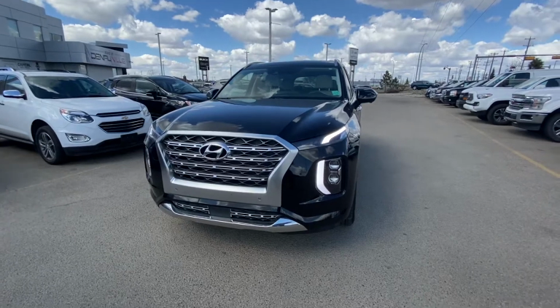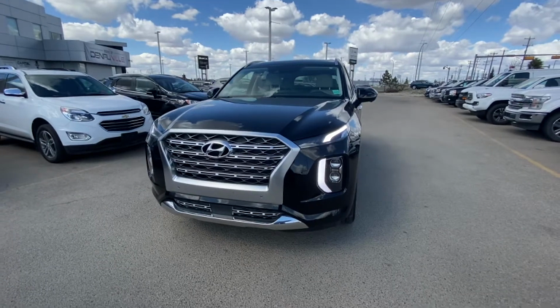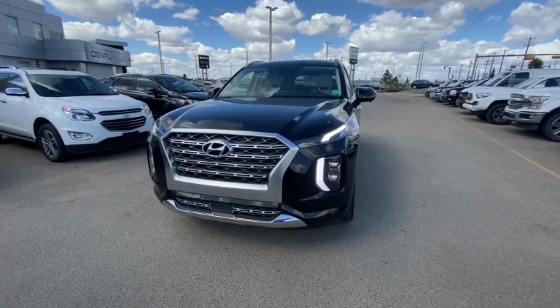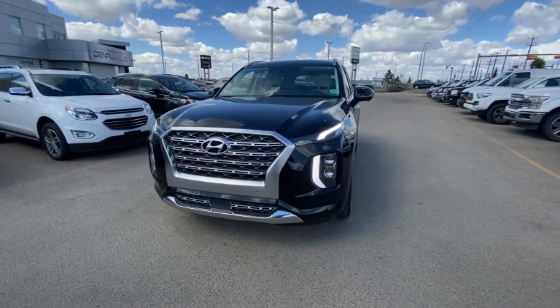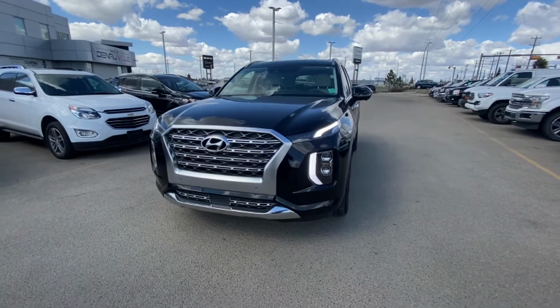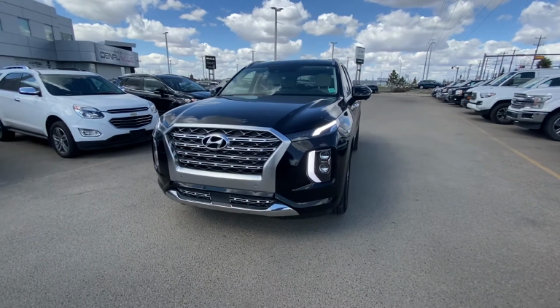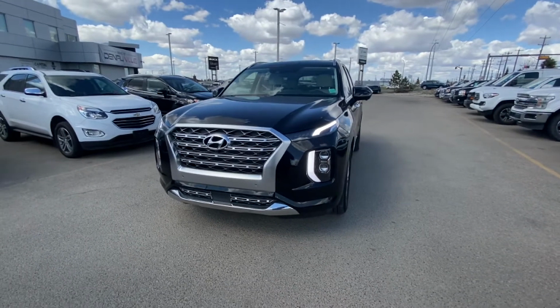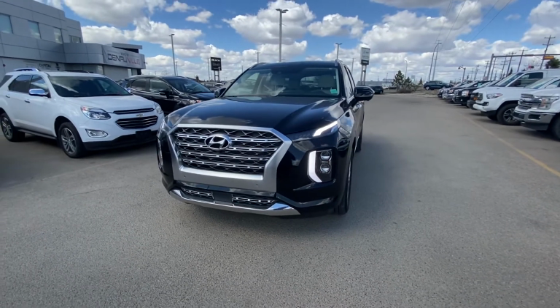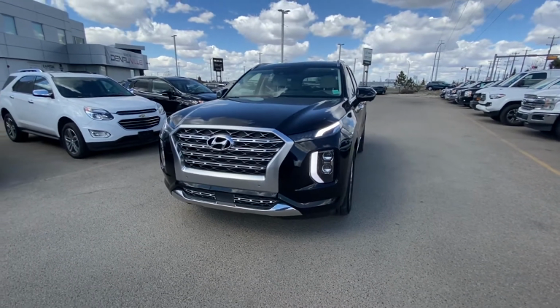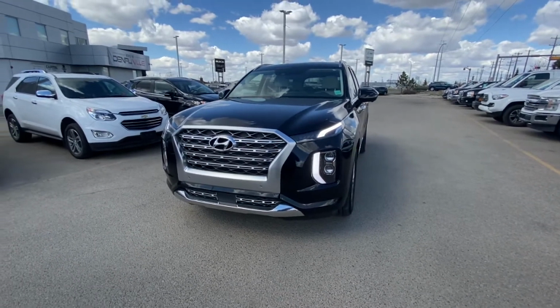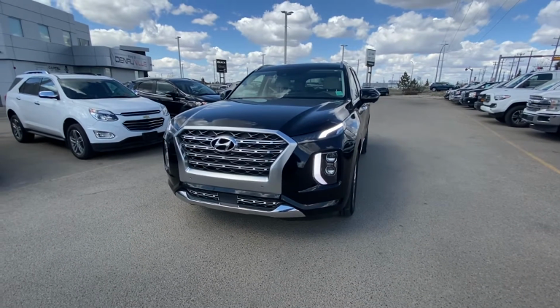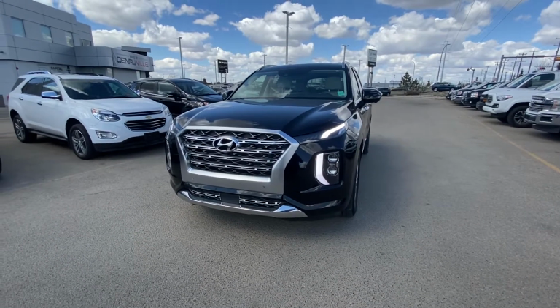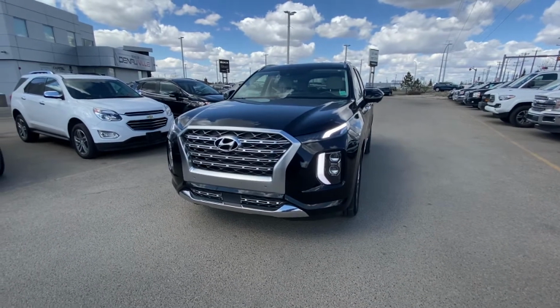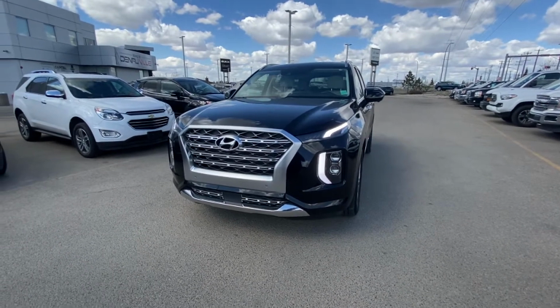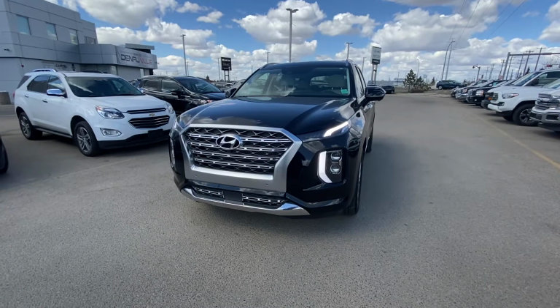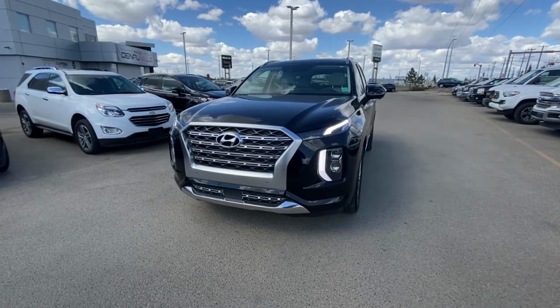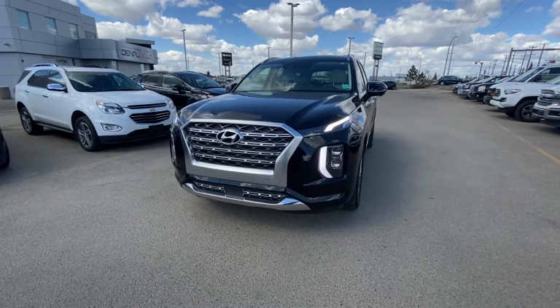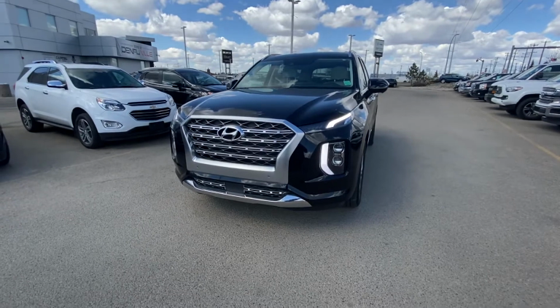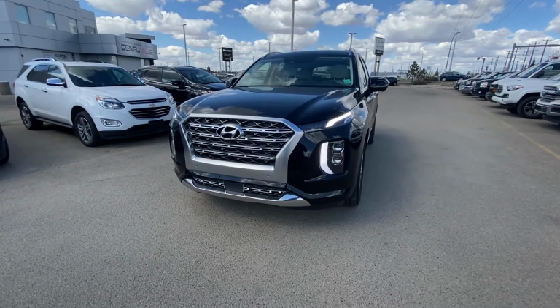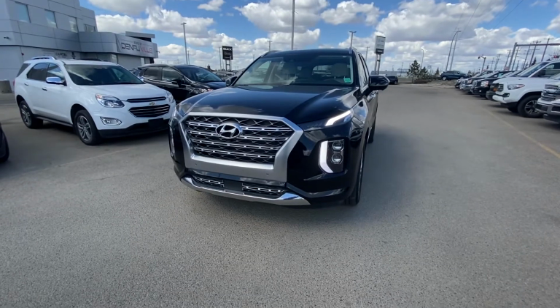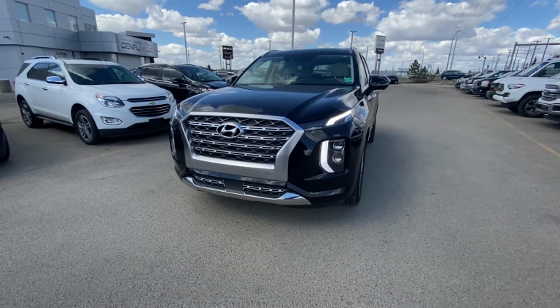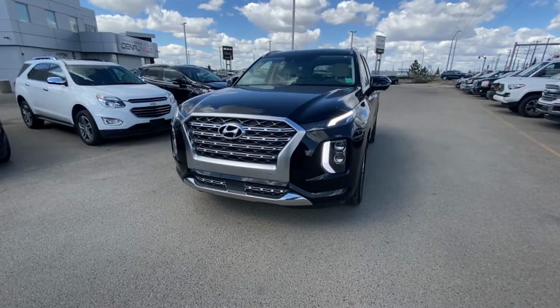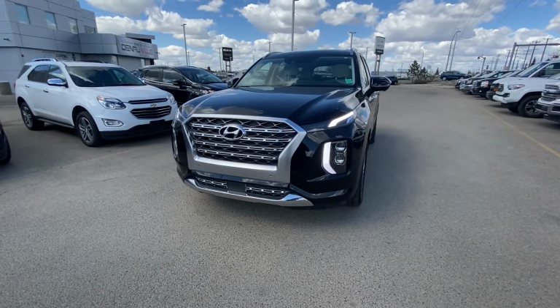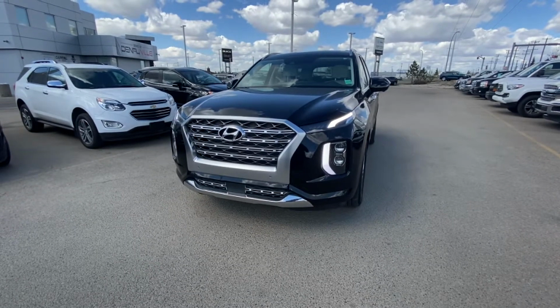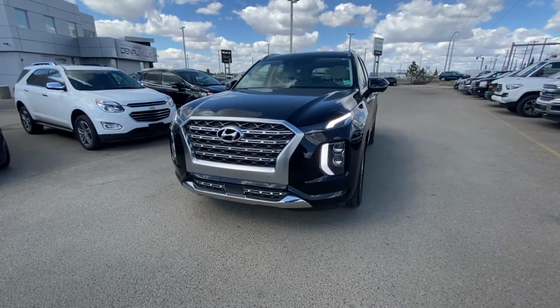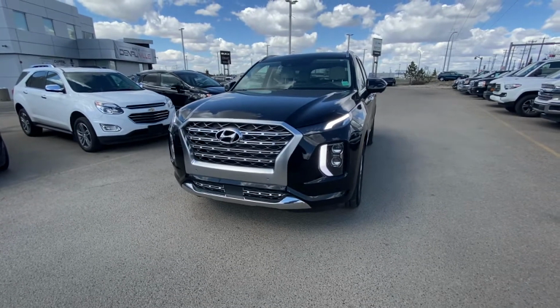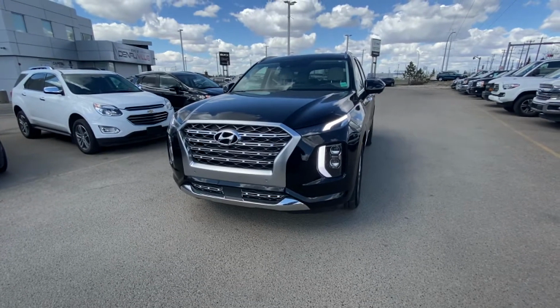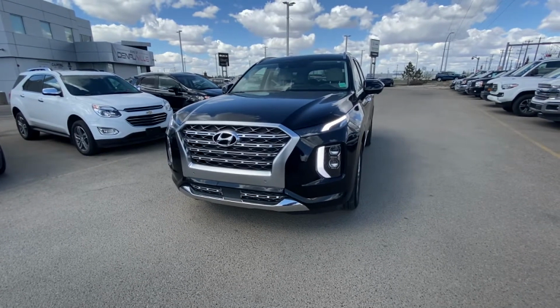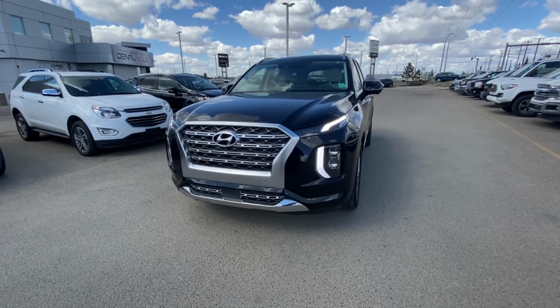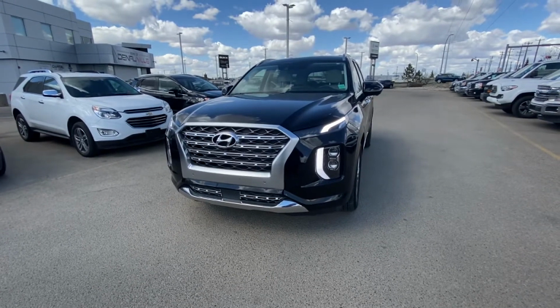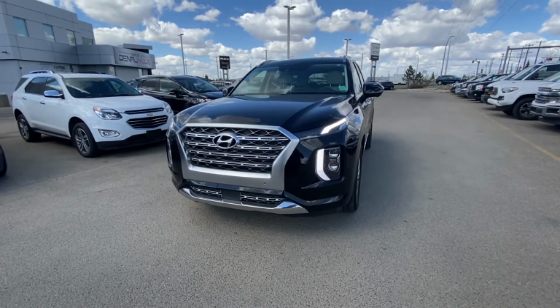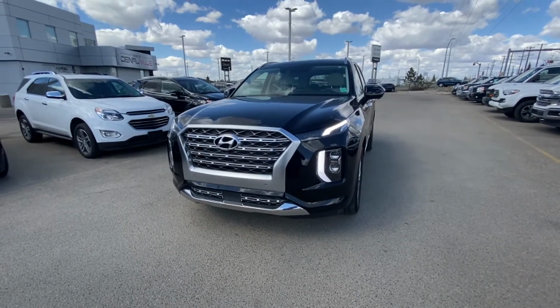Hi there, my name is Azee Mazhar from Capital GMC Buick in Edmonton, and right in front of me is the Hyundai Palisade. I'm just going to do a quick virtual tour for you.